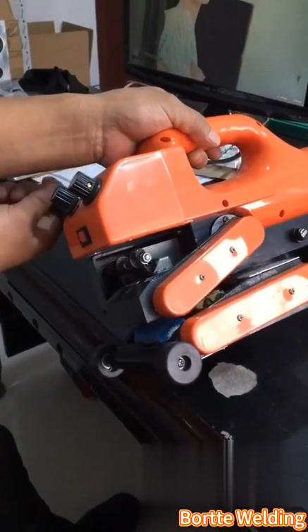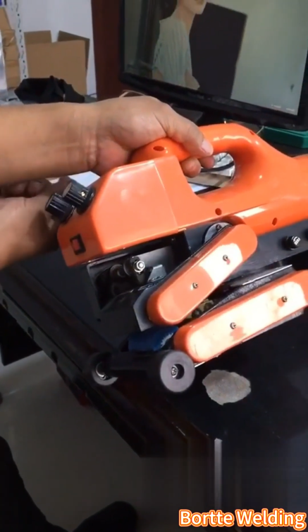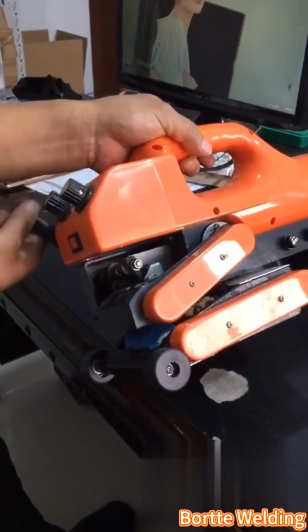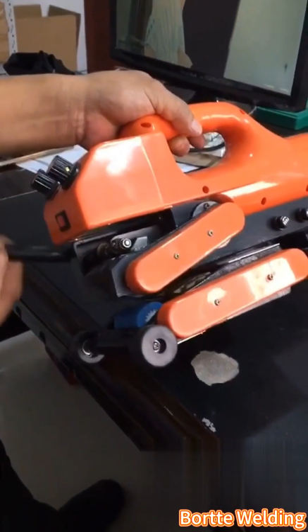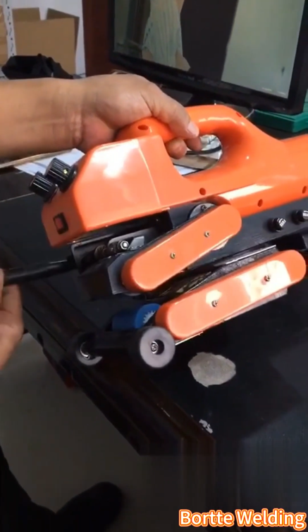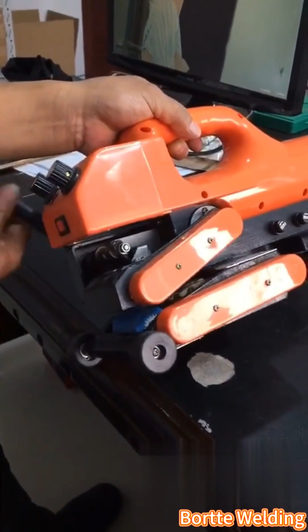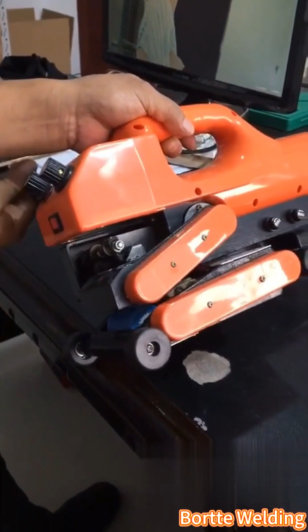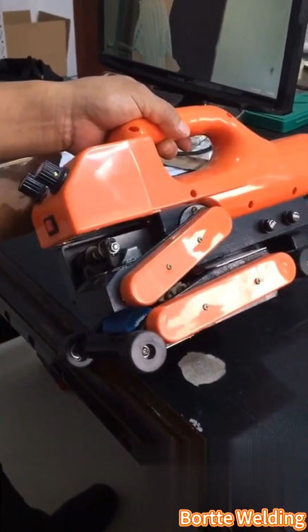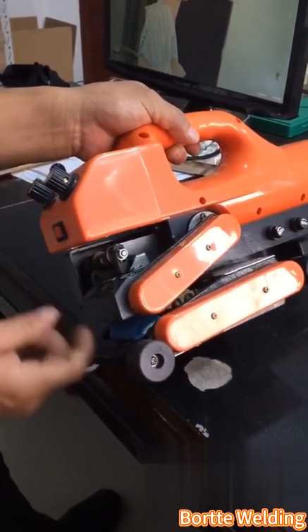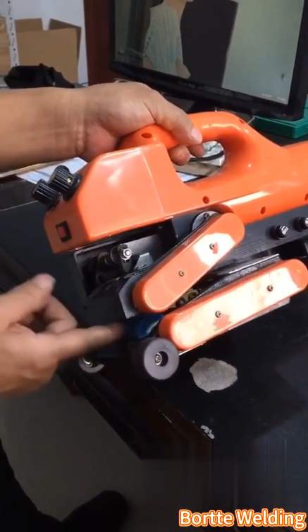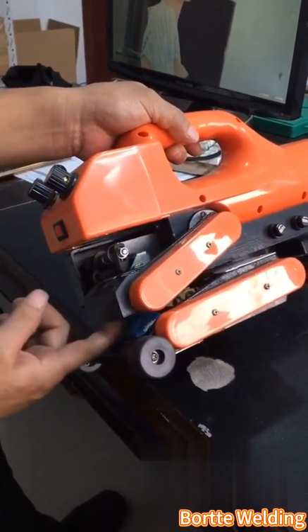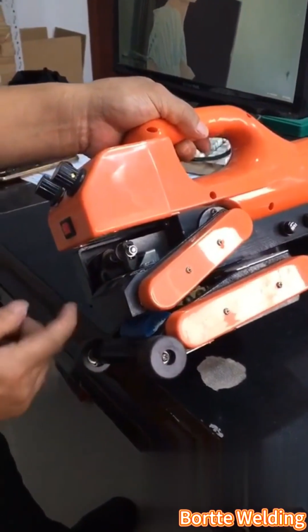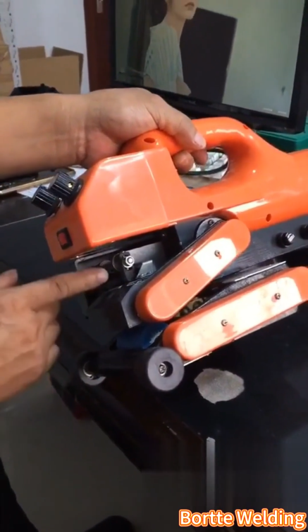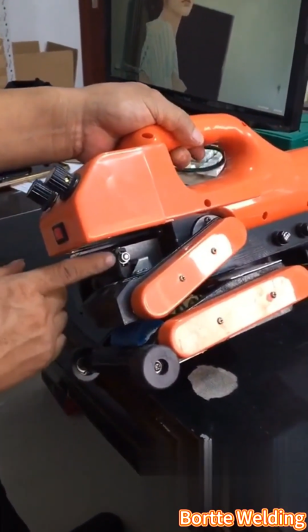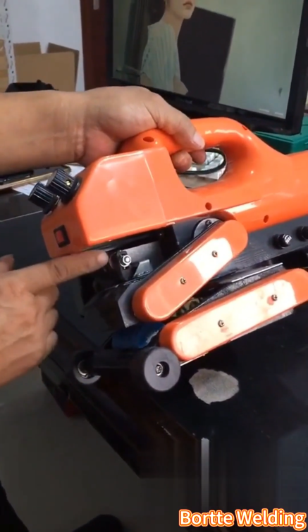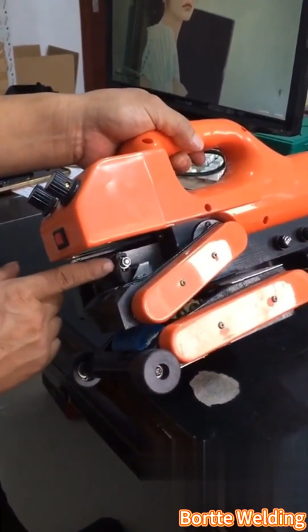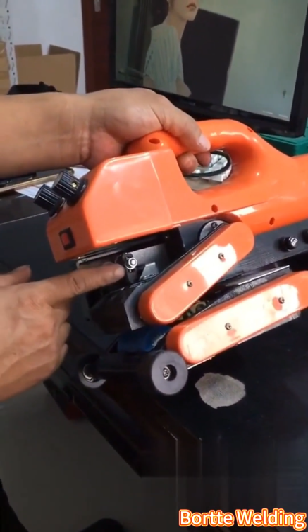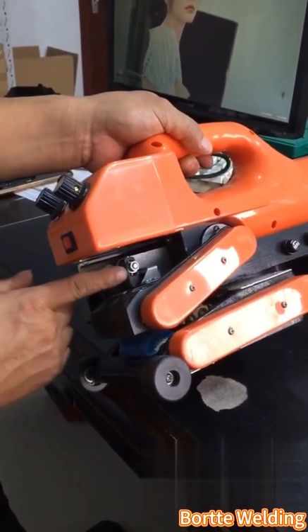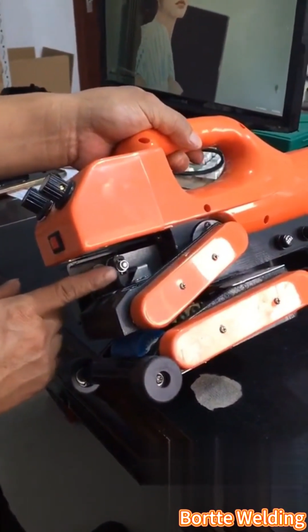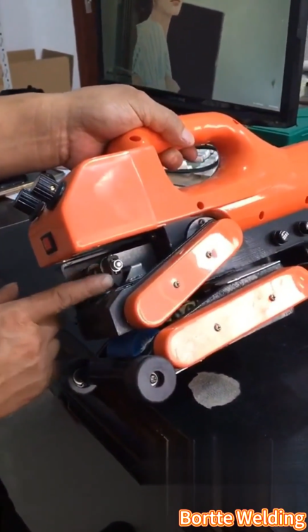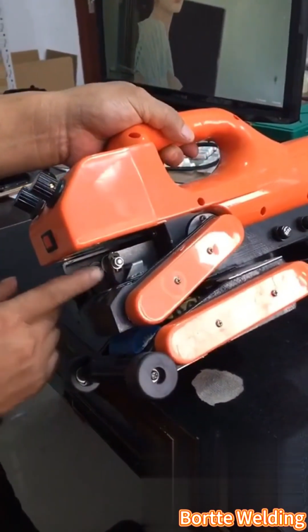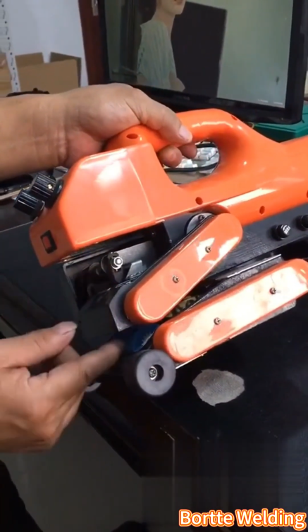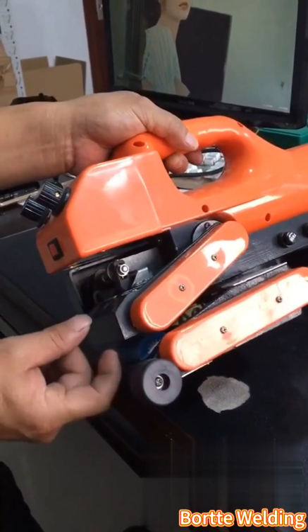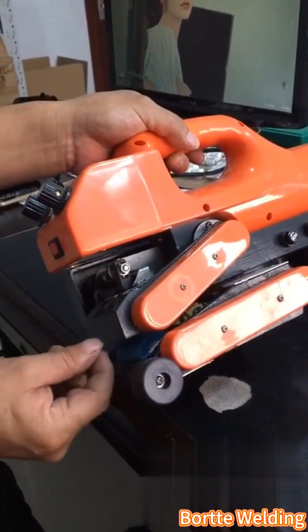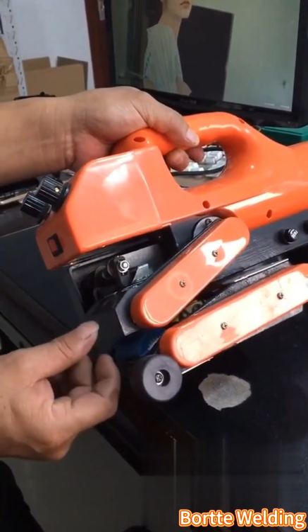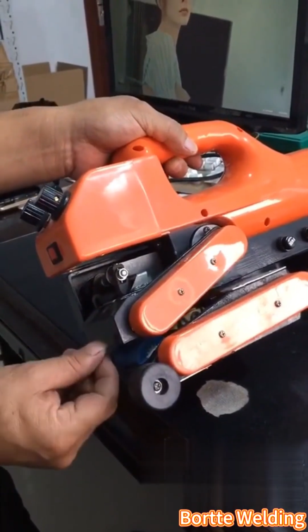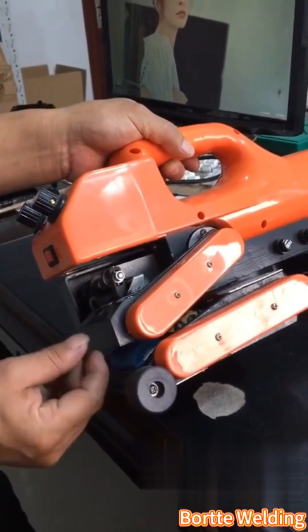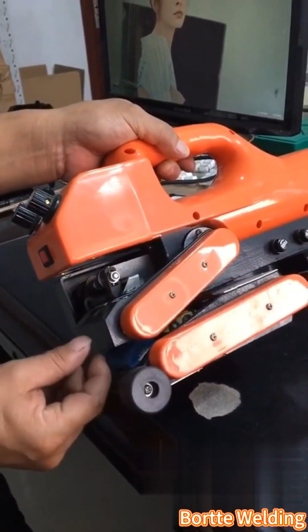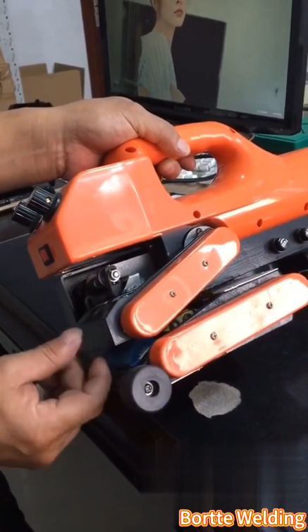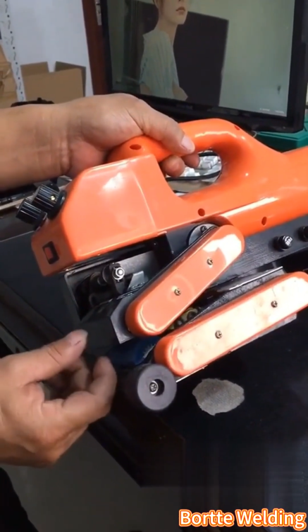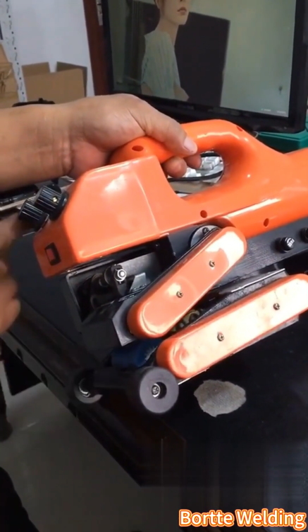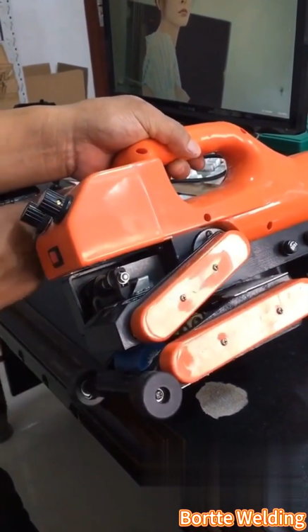How do we adjust this? The pressure adjustment between these two wheels is done using this pressure block, which adjusts the gap between the two wheels, also known as the waste force adjustment.